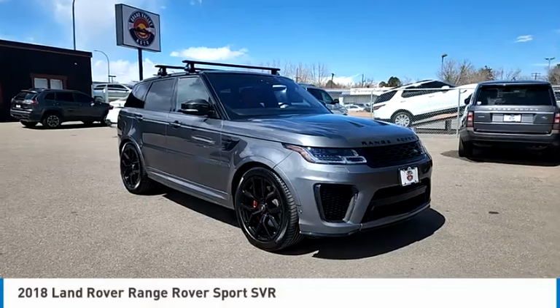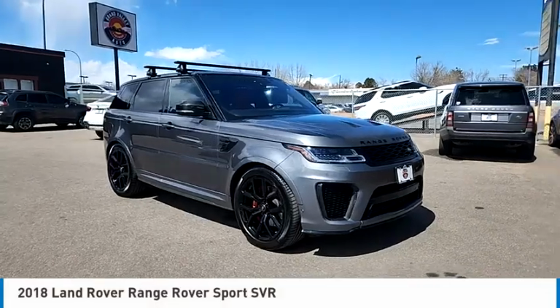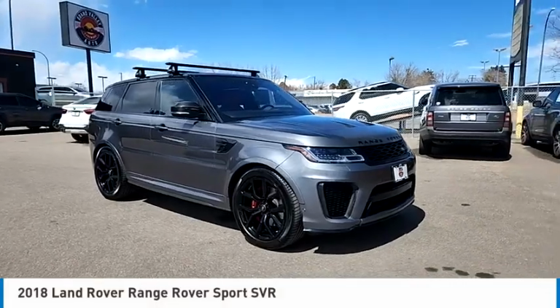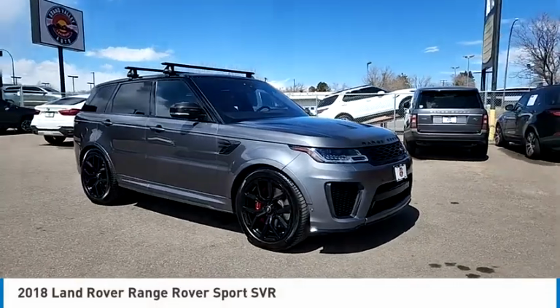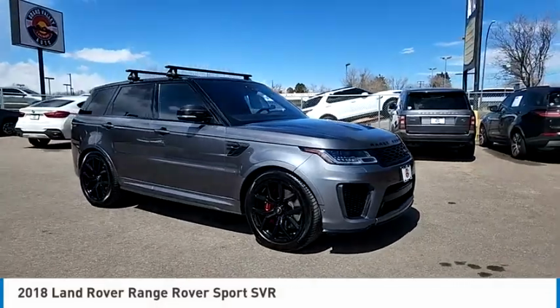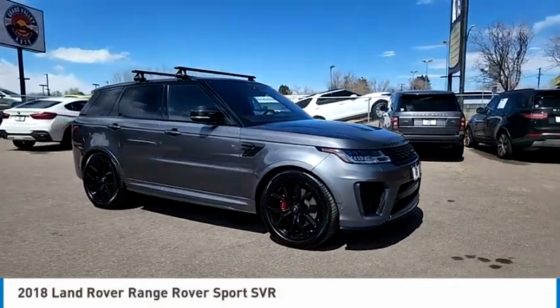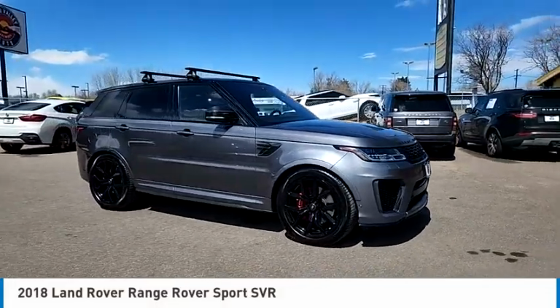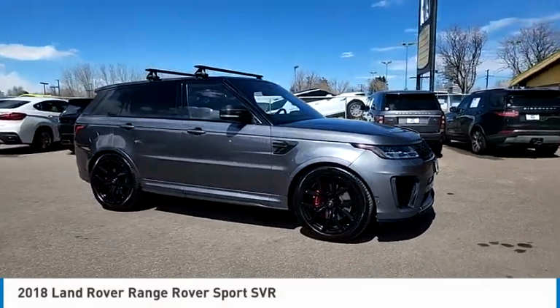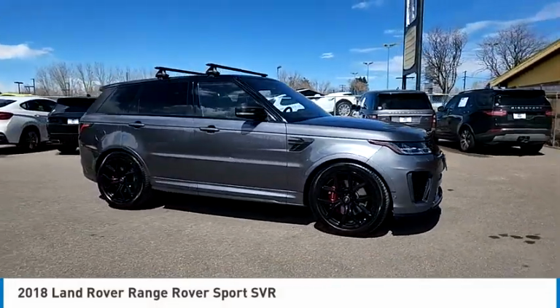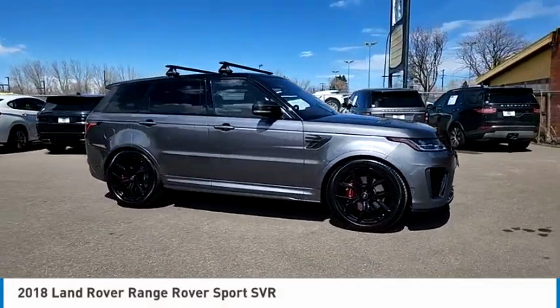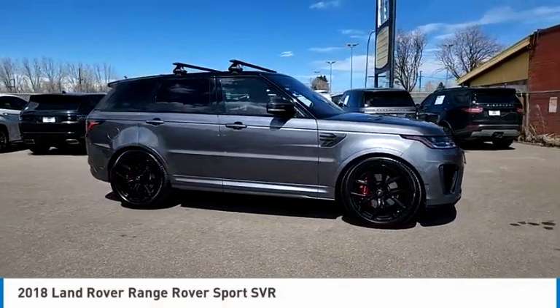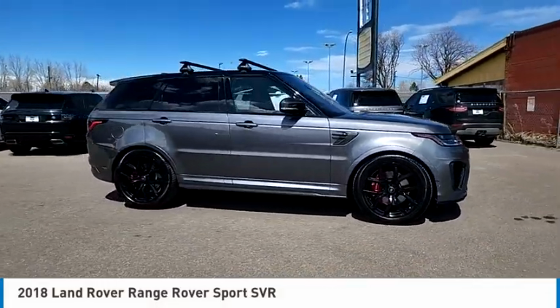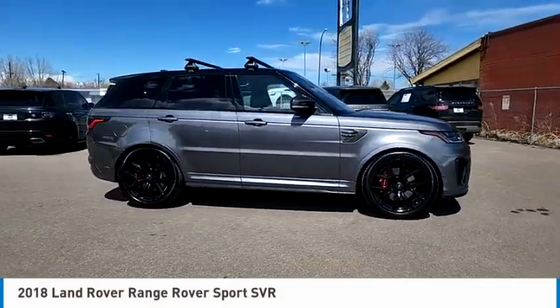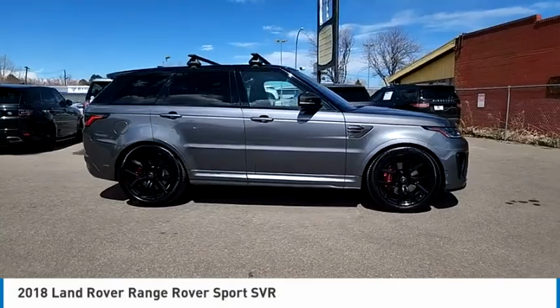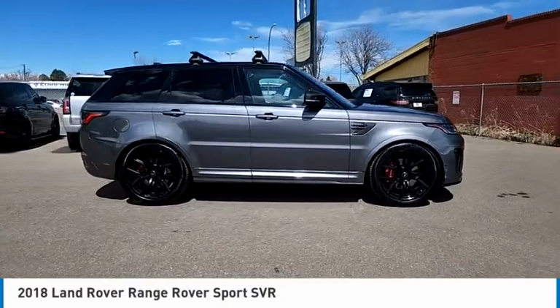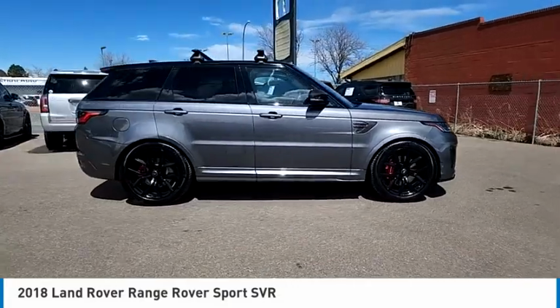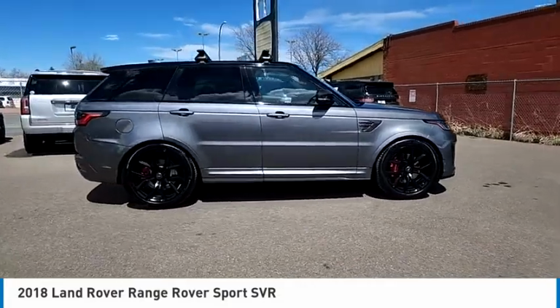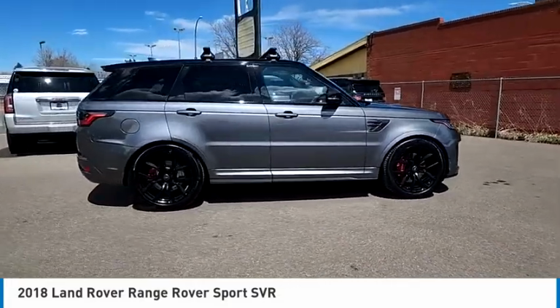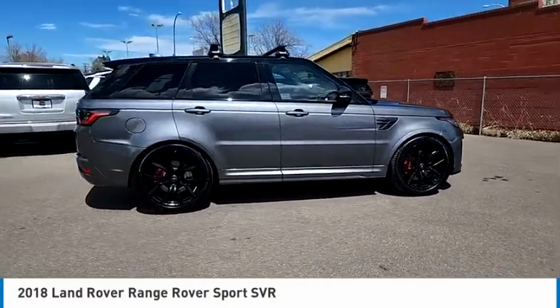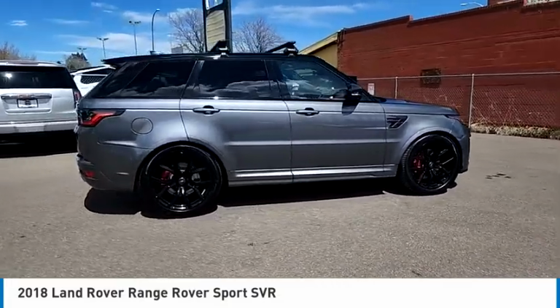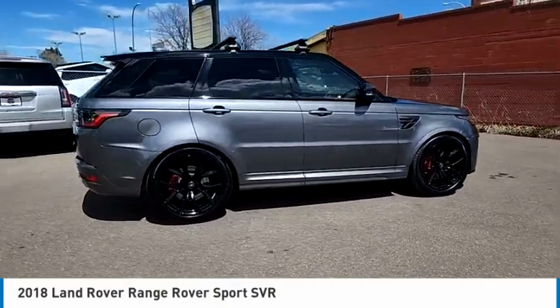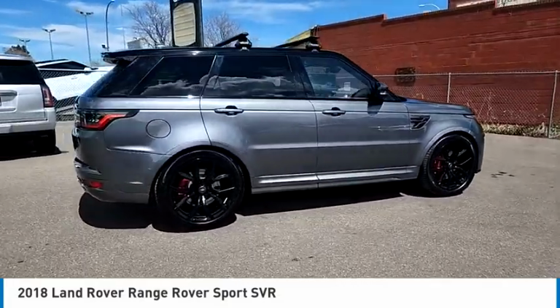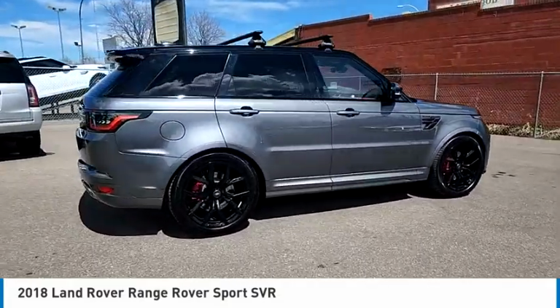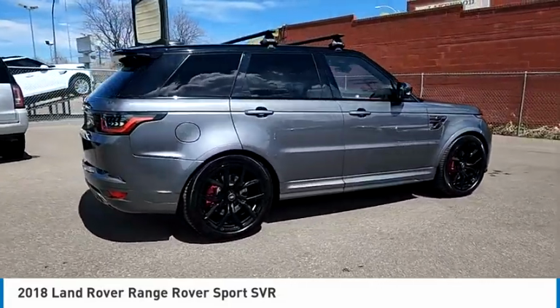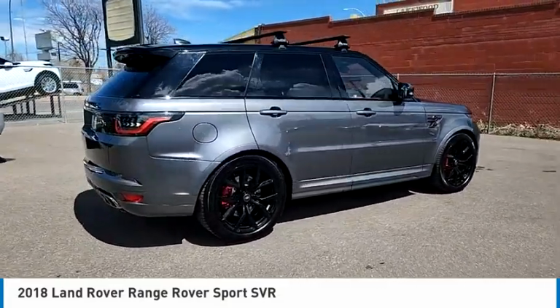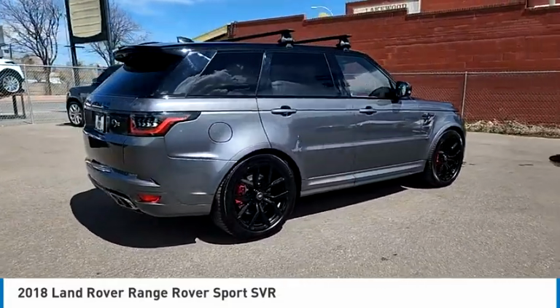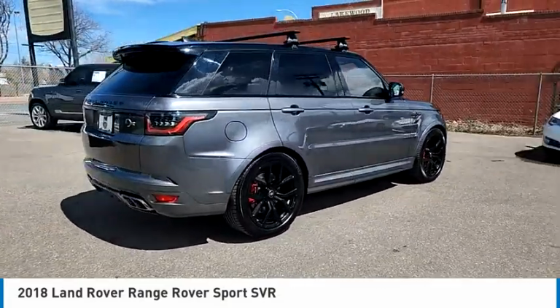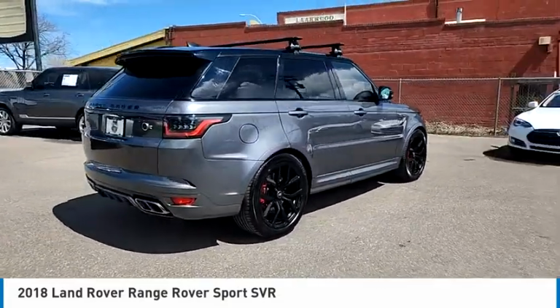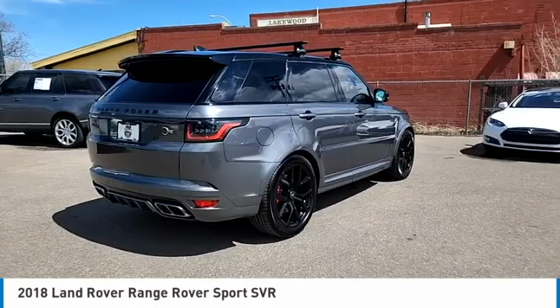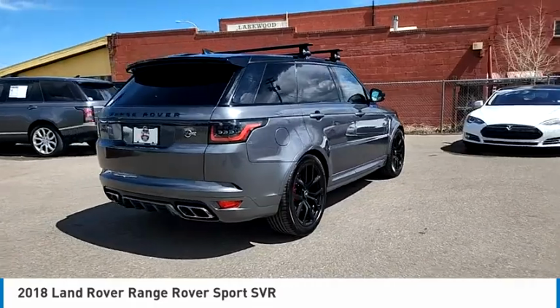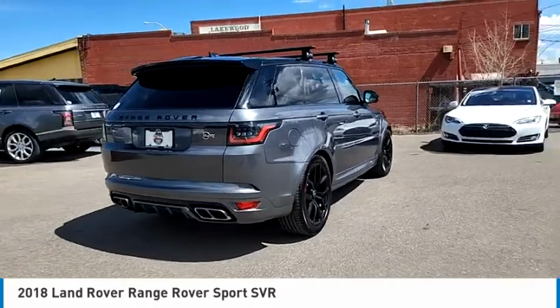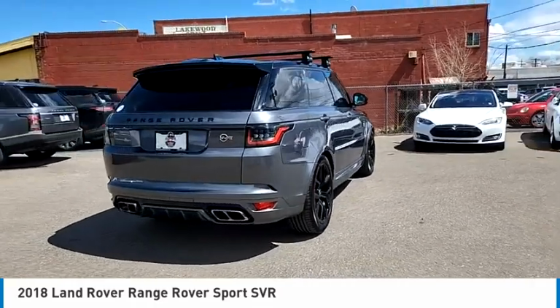Make a great choice today with the 2018 Range Rover Sport. Powered by intelligence, brilliance by design, Range Rover Sport is in a class of one.